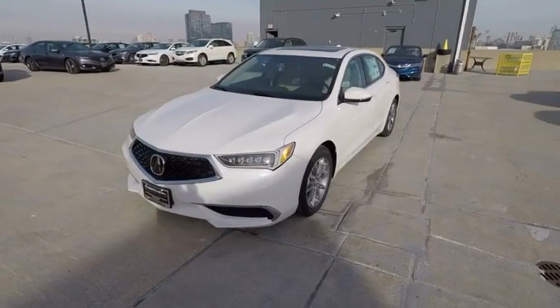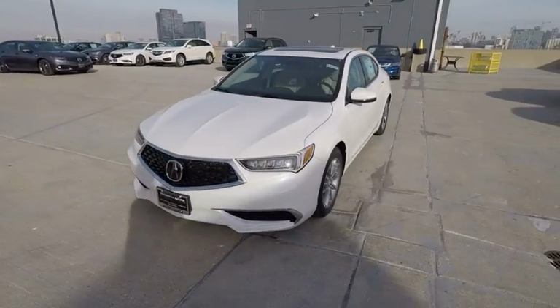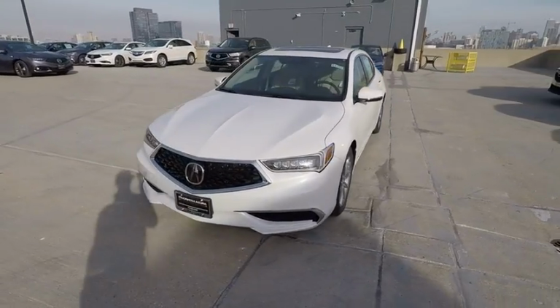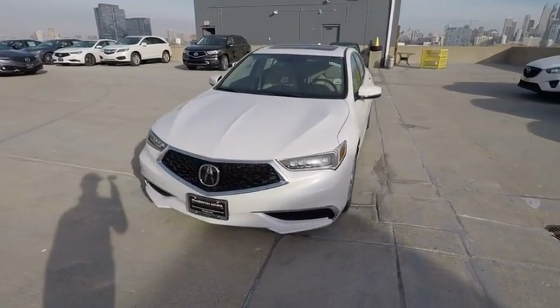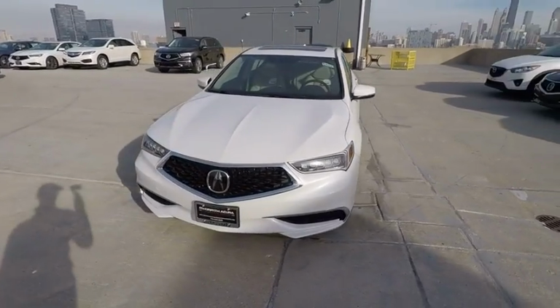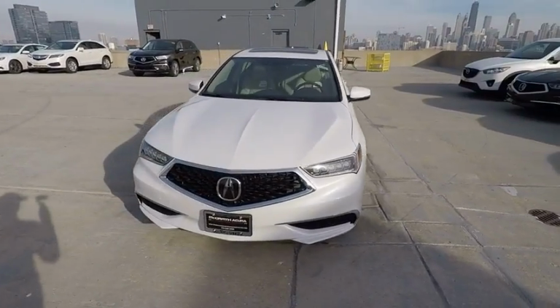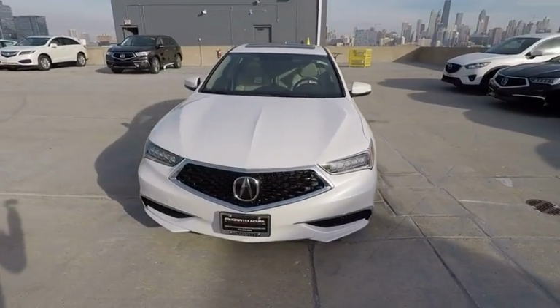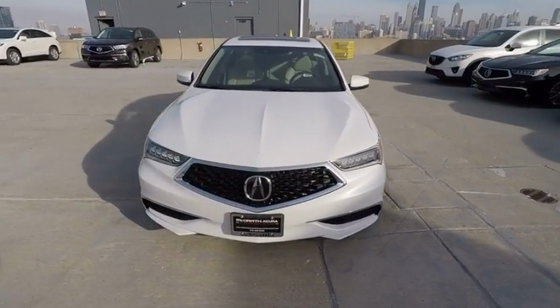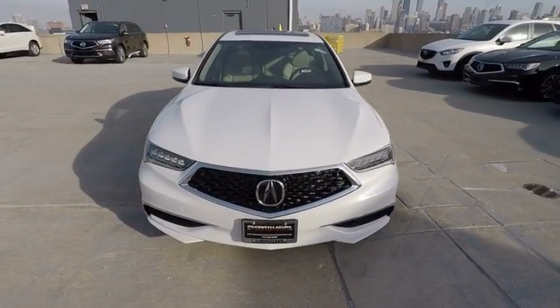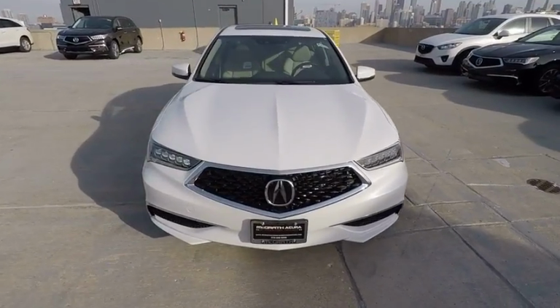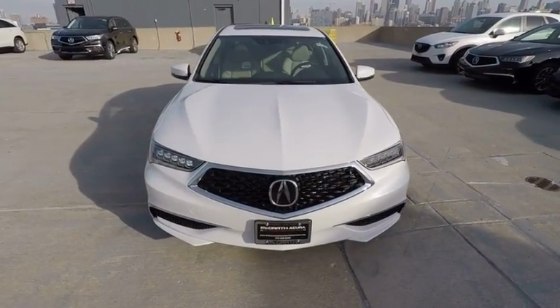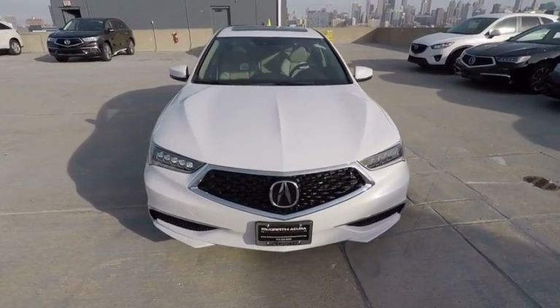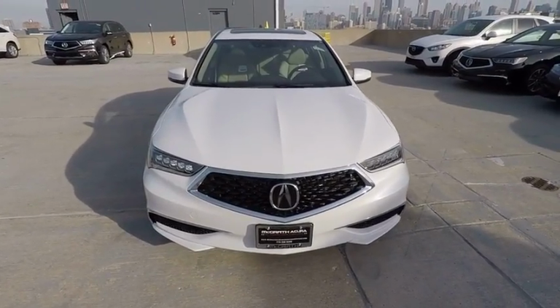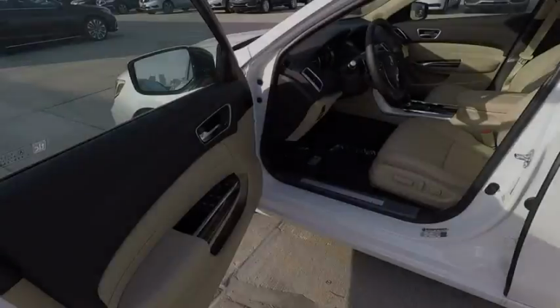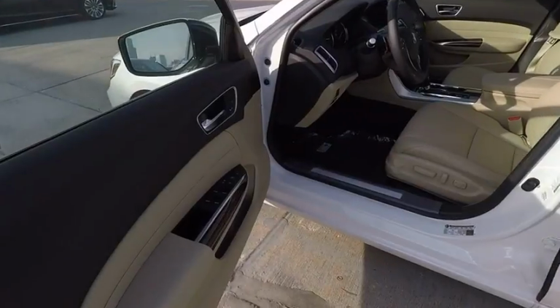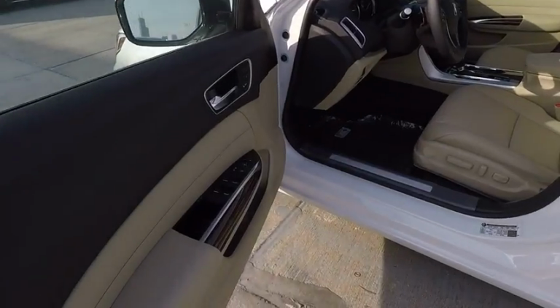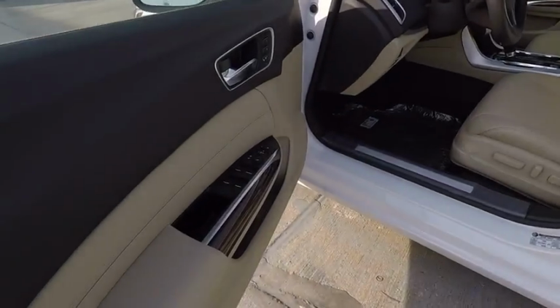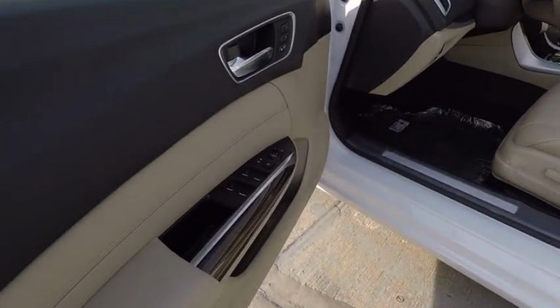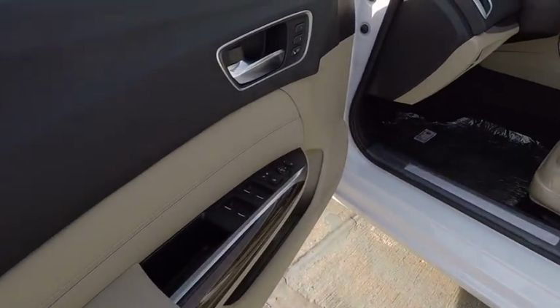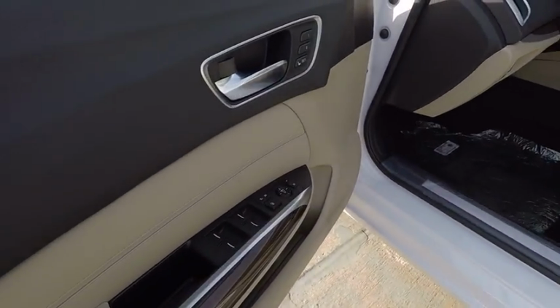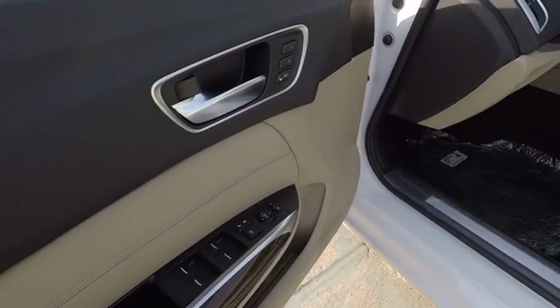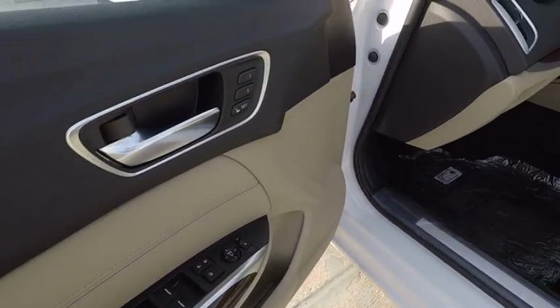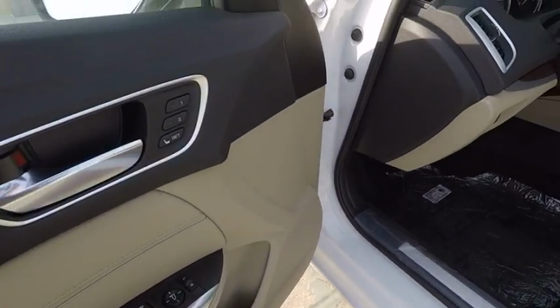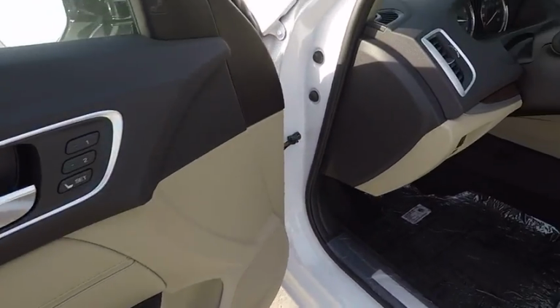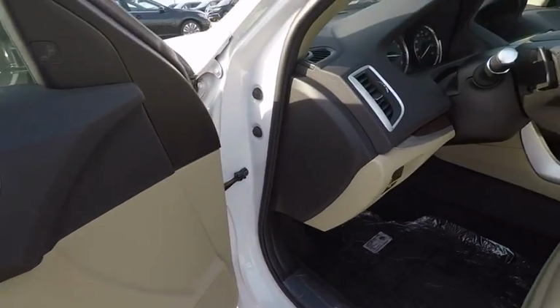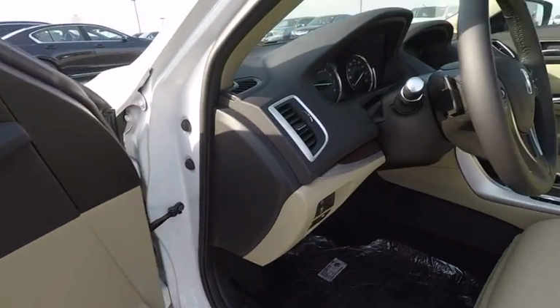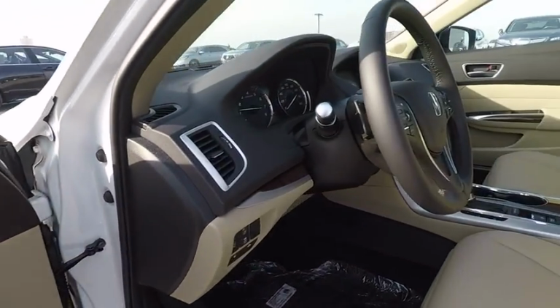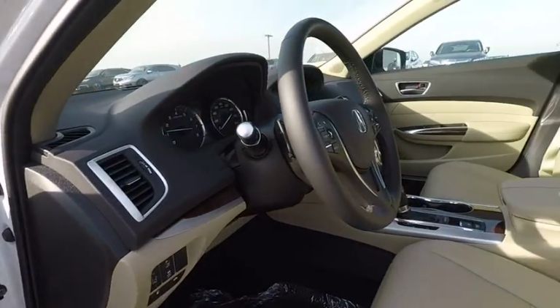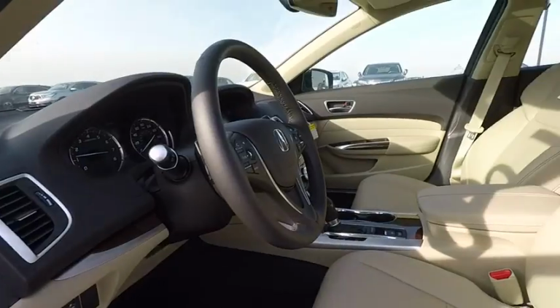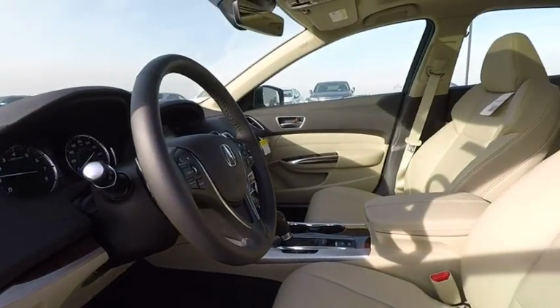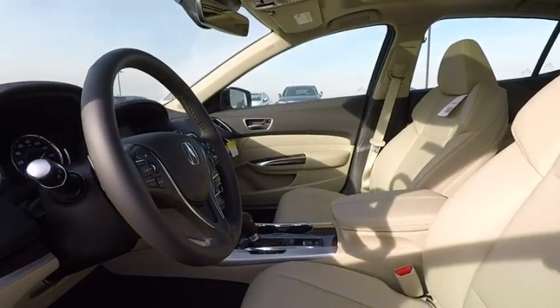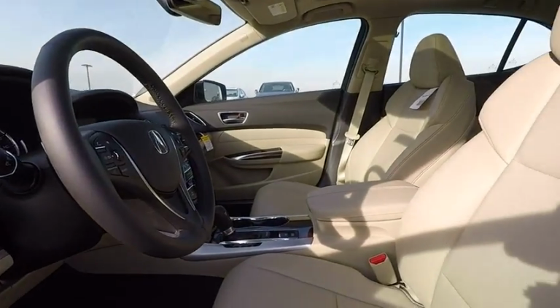Navigation system, power passenger seat, traction control, leather-wrapped steering wheel, air conditioning, dual airbags, power steering, four-wheel disc brakes, center armrest.